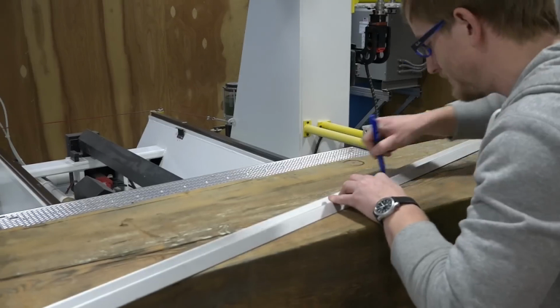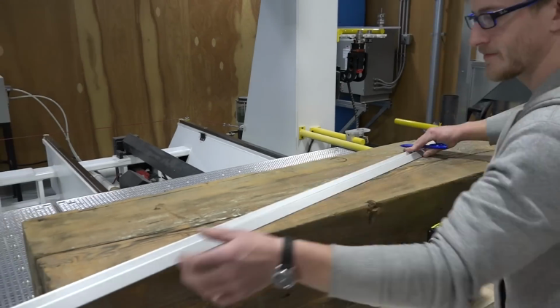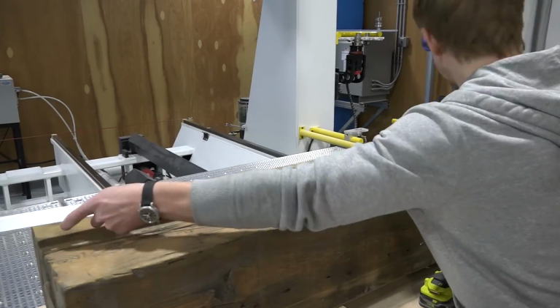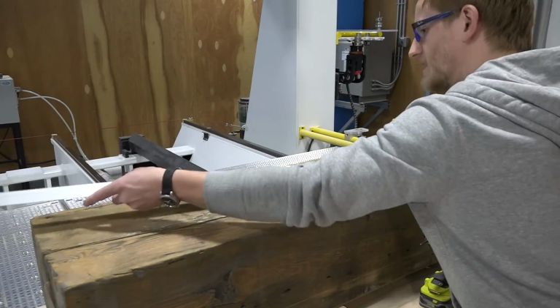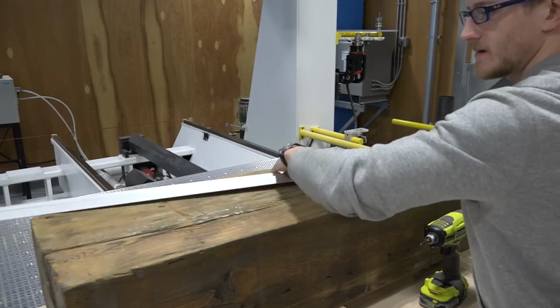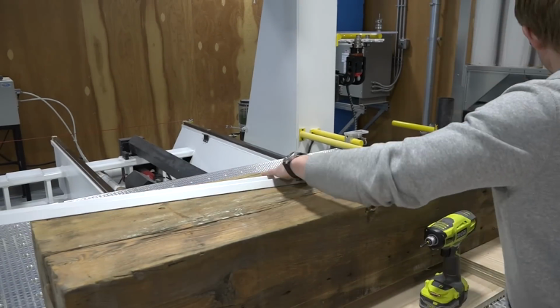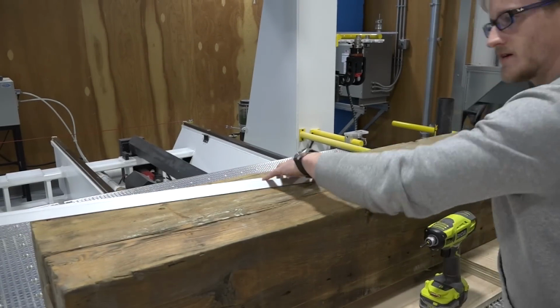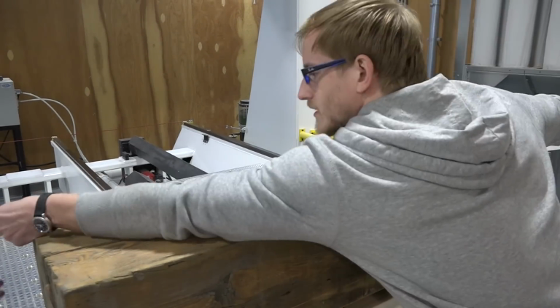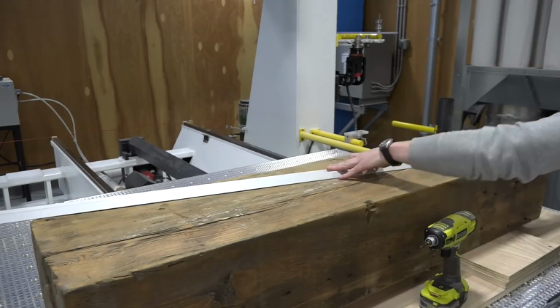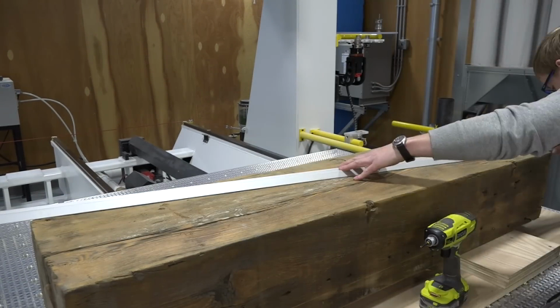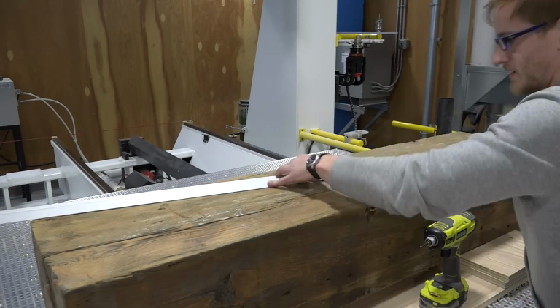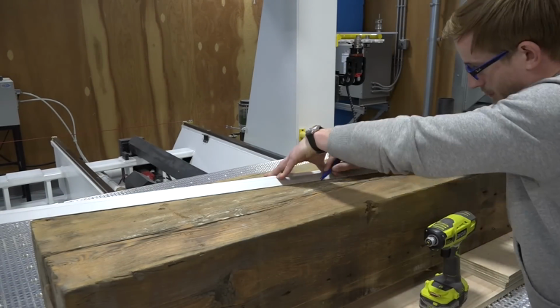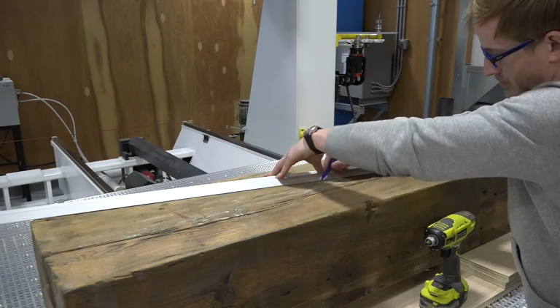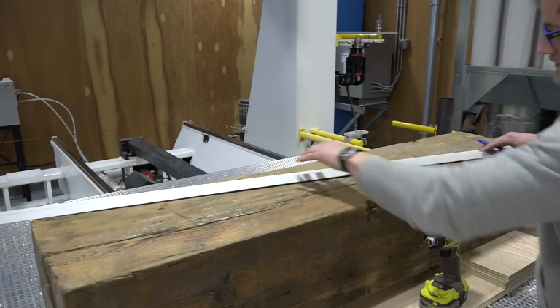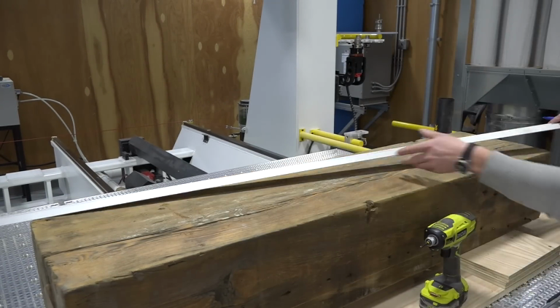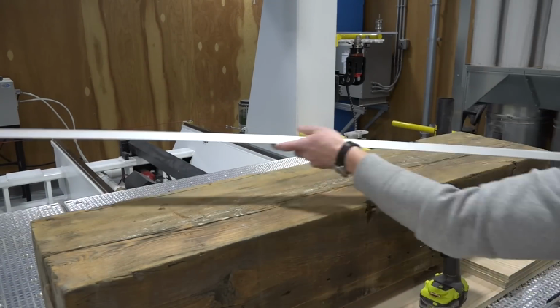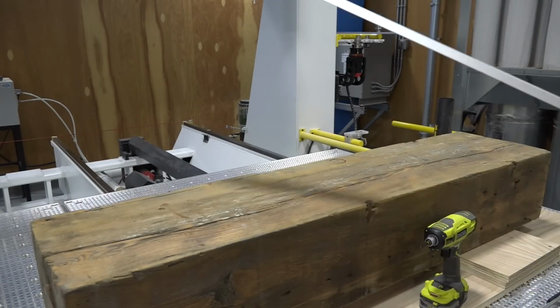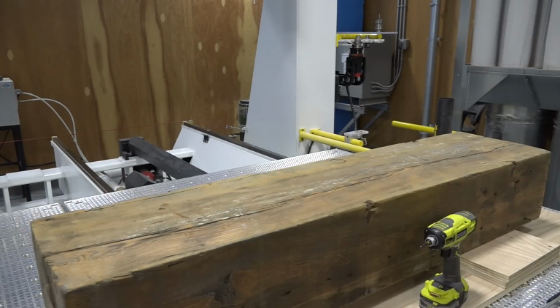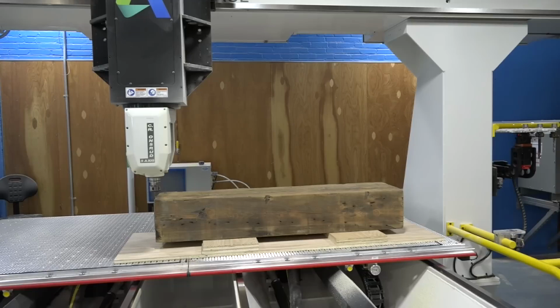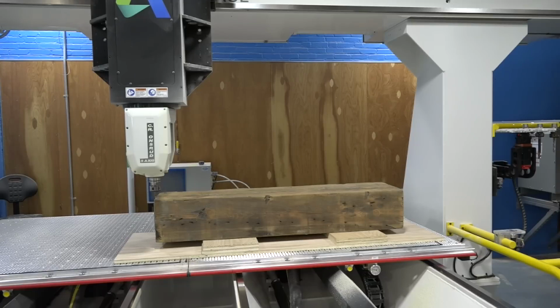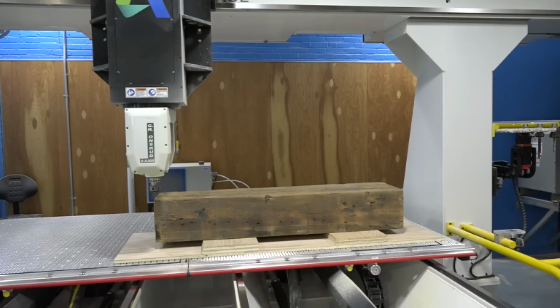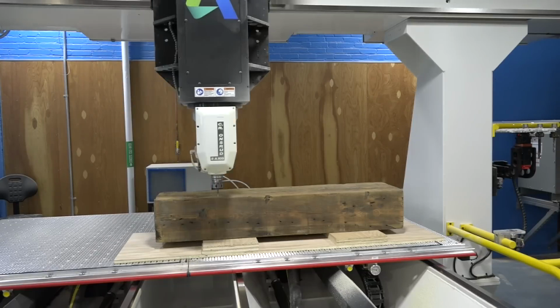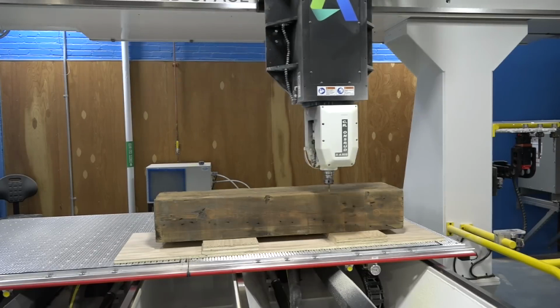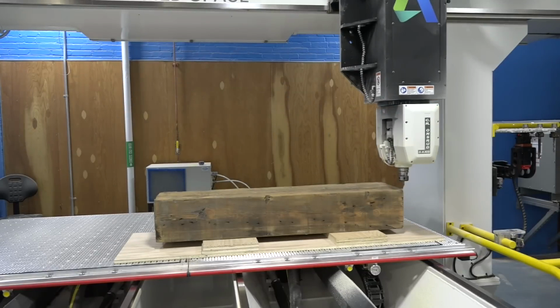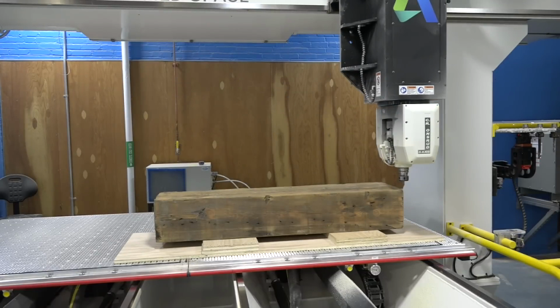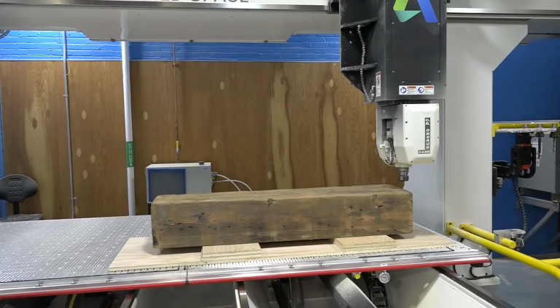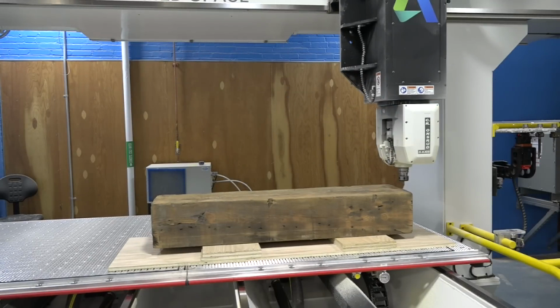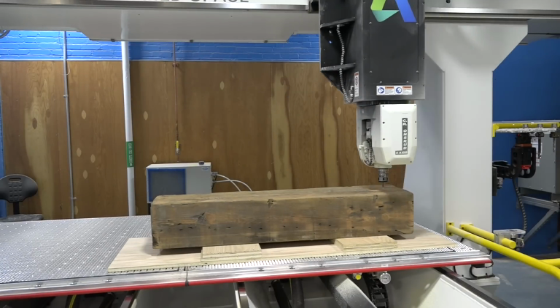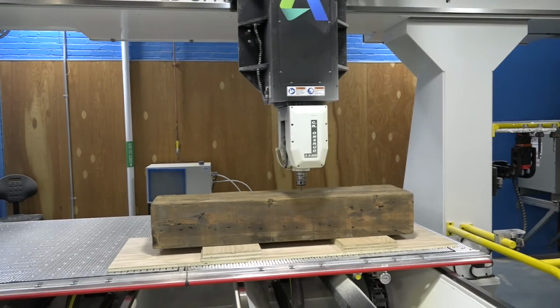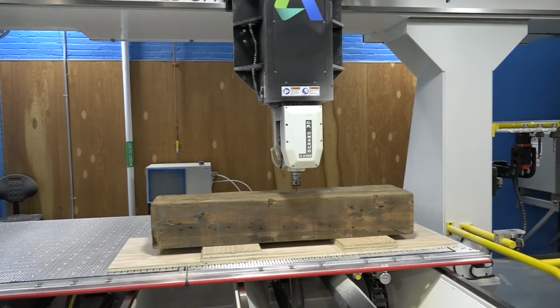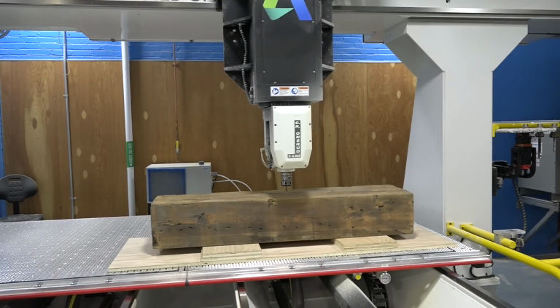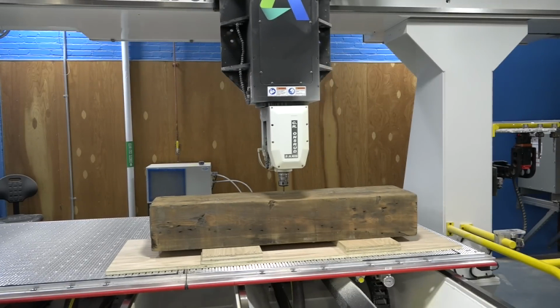Now it's time to home the machine, so we mark the center of the workpiece and then manually align the machine to that center.